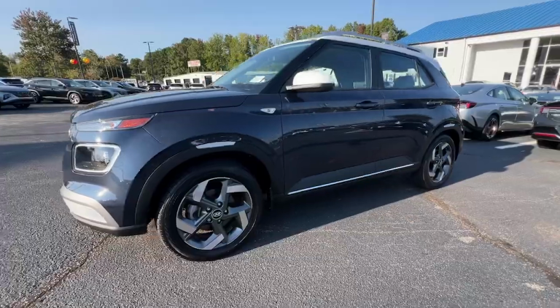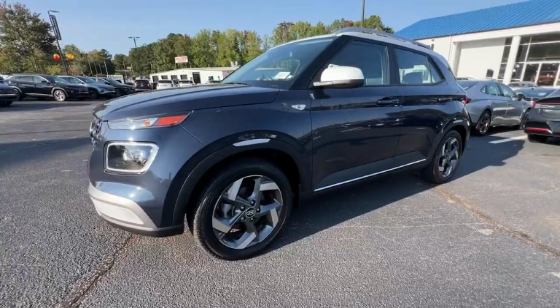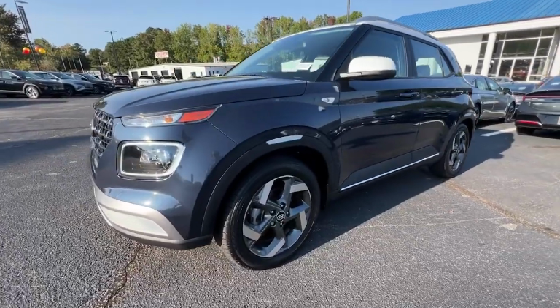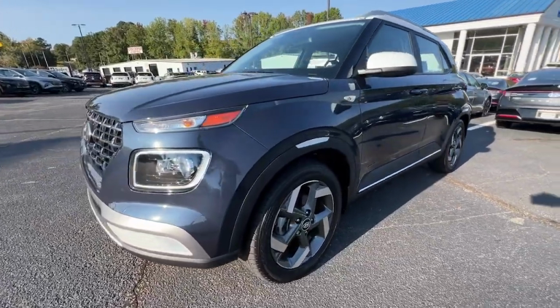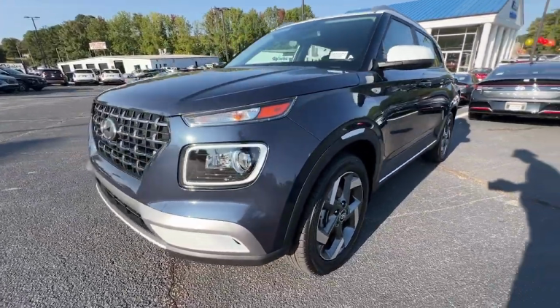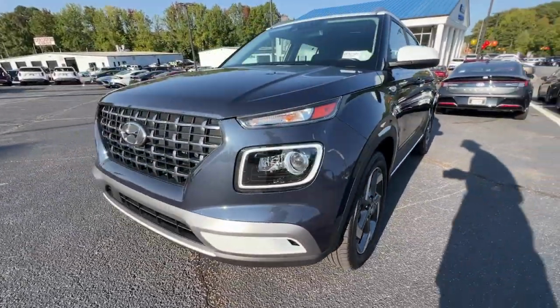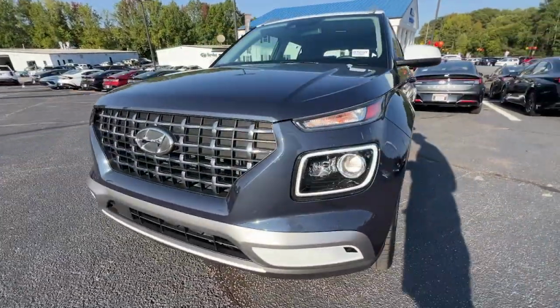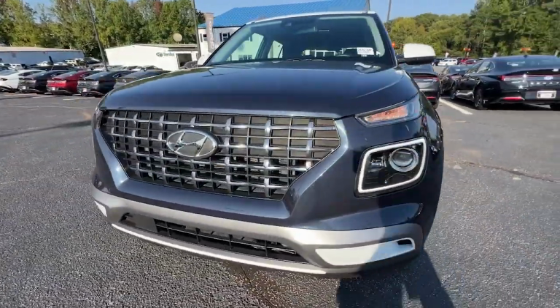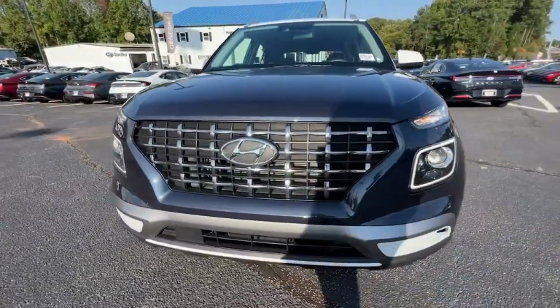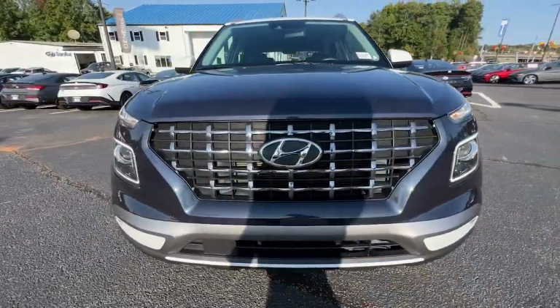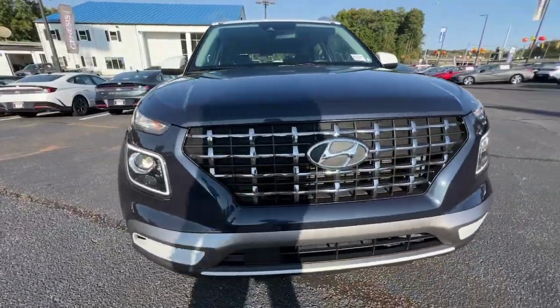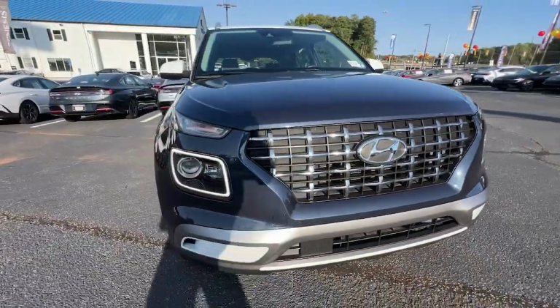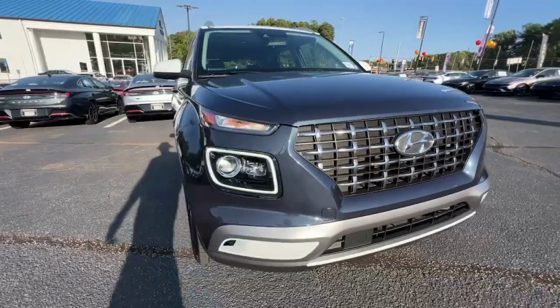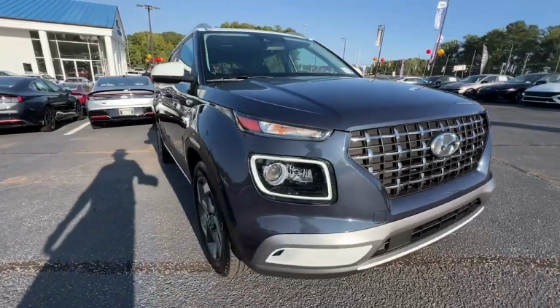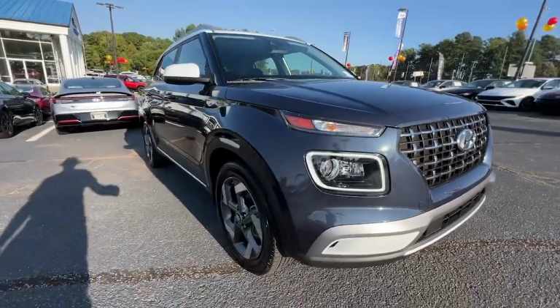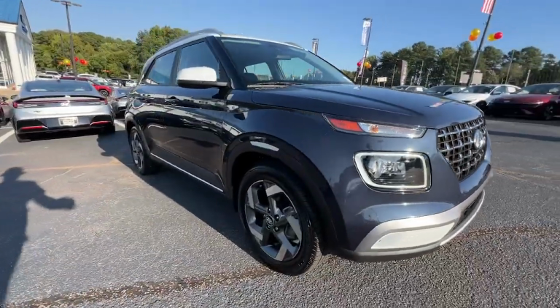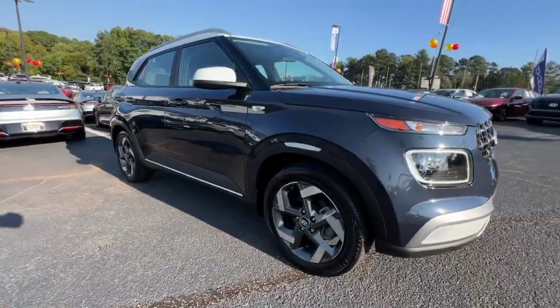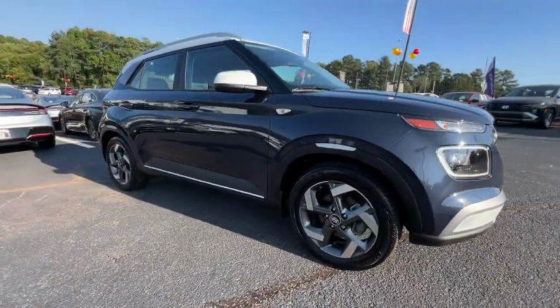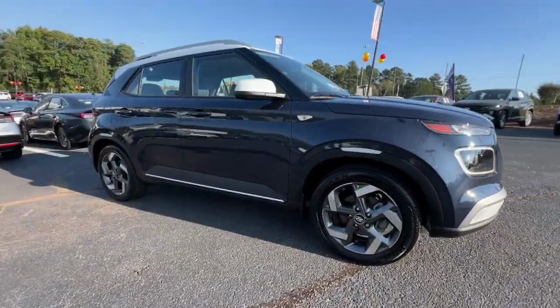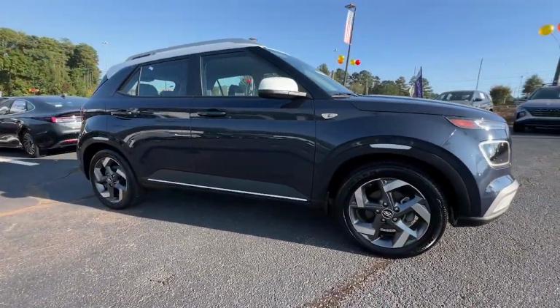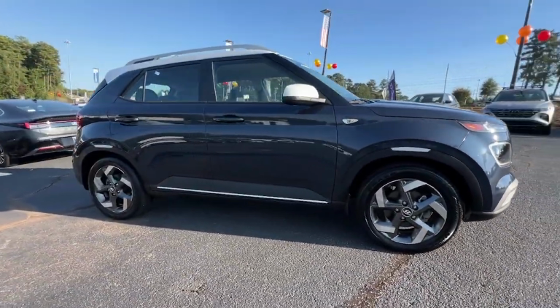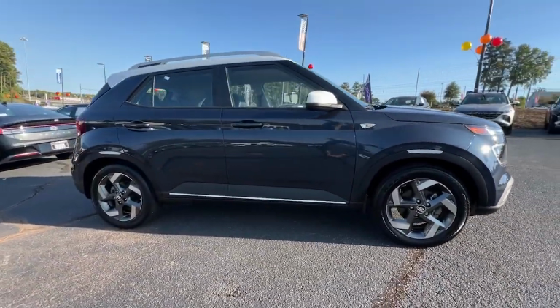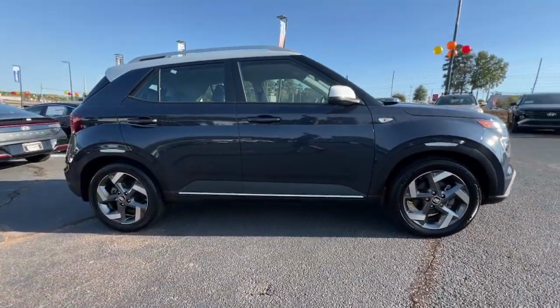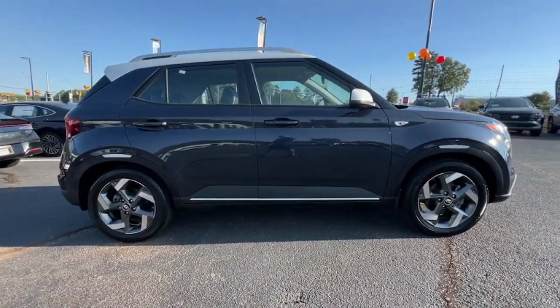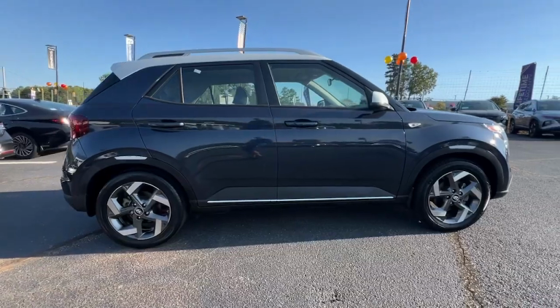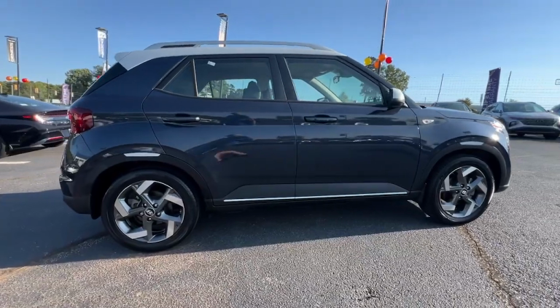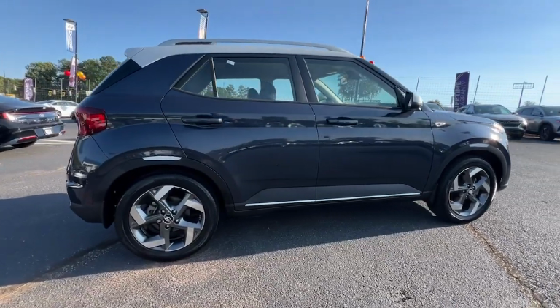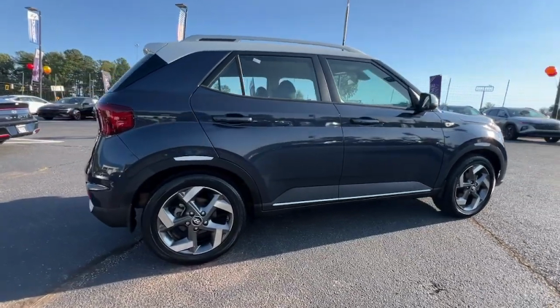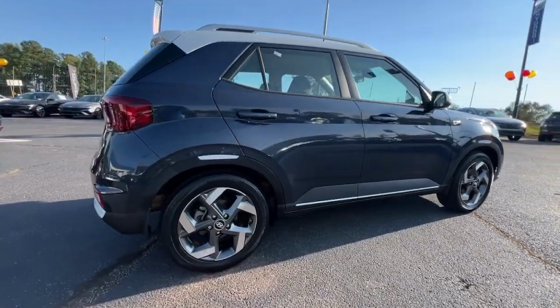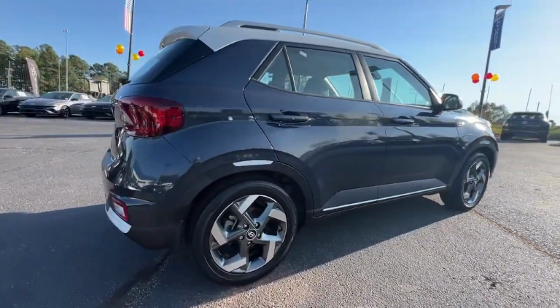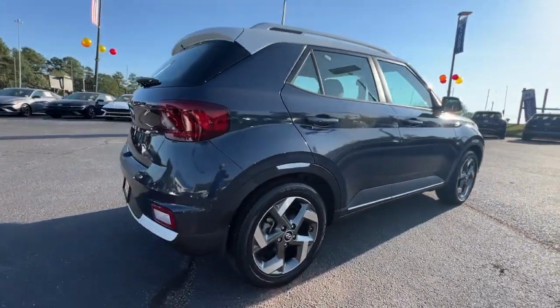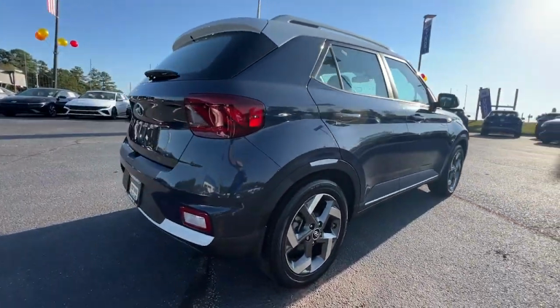Get into the 2021 Hyundai Venue. With less than 30,000 miles on the odometer, this vehicle stands out from the rest. Navigate your cityscape with a new sense of confidence when you're behind the wheel of this sporty Venue.